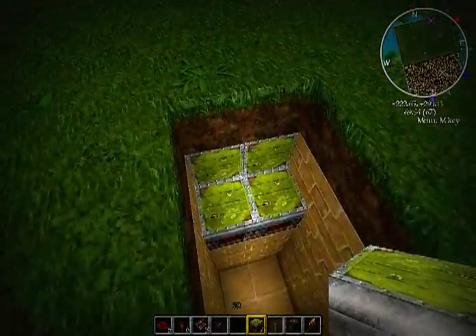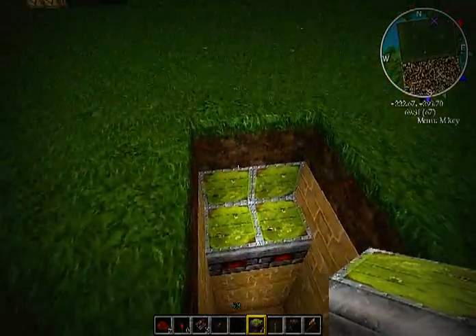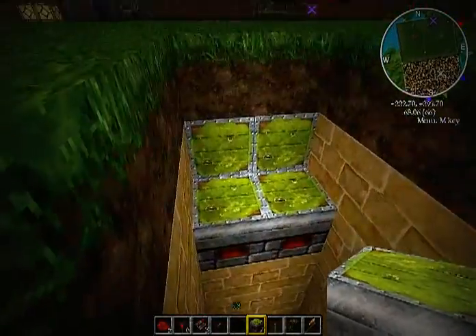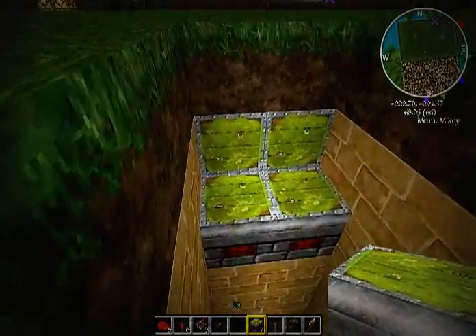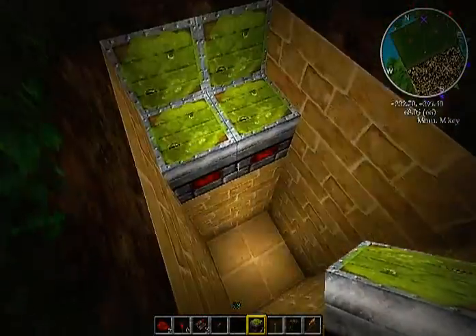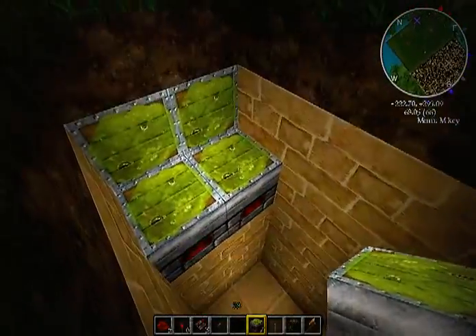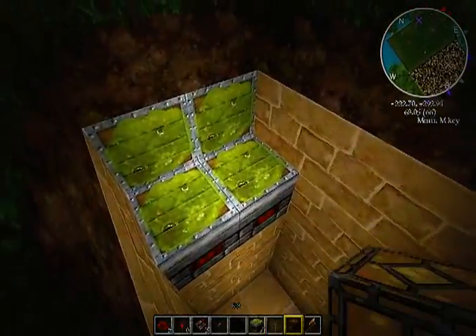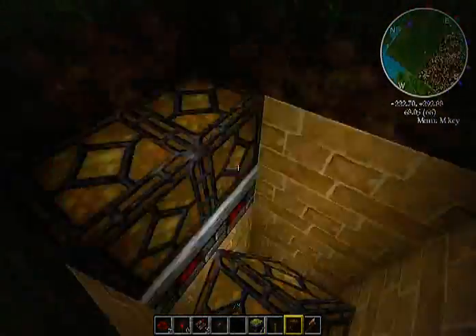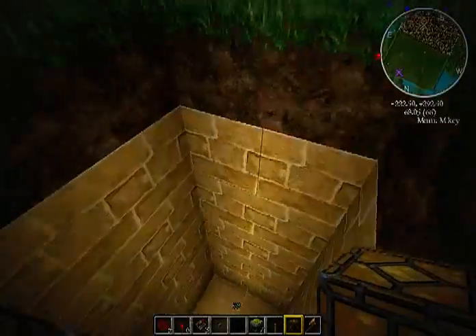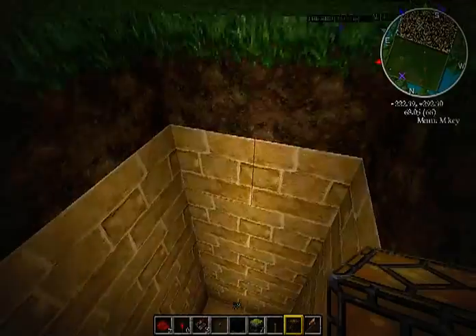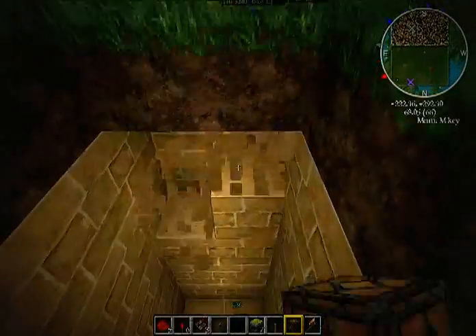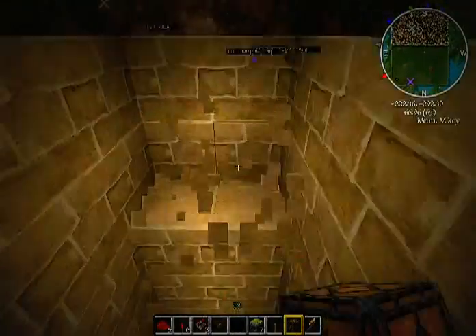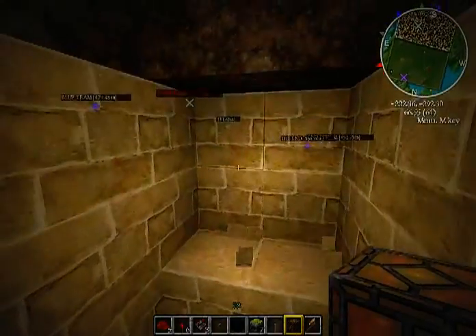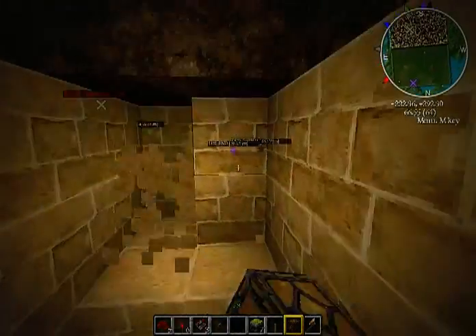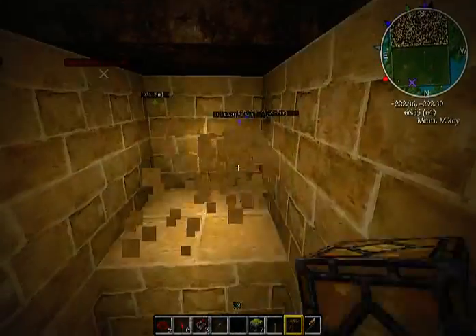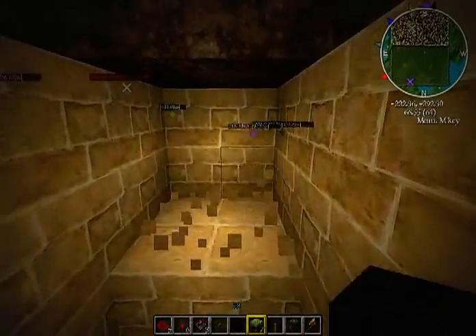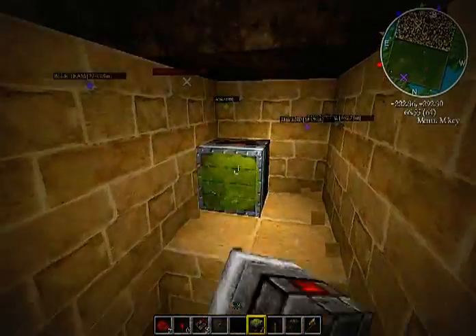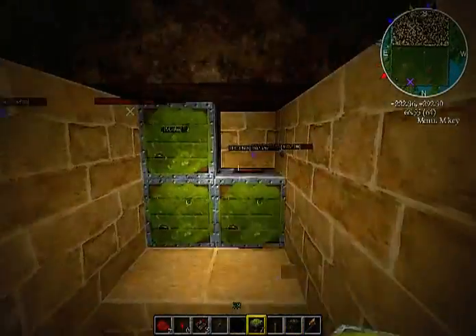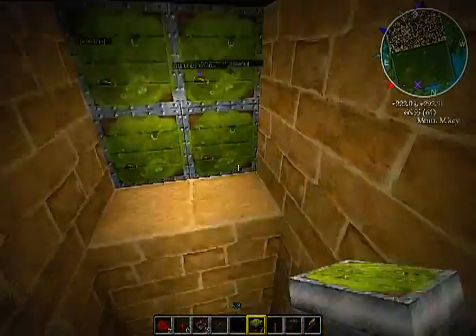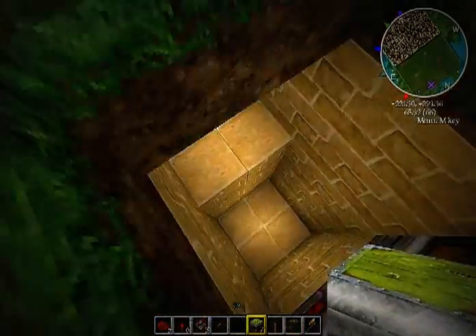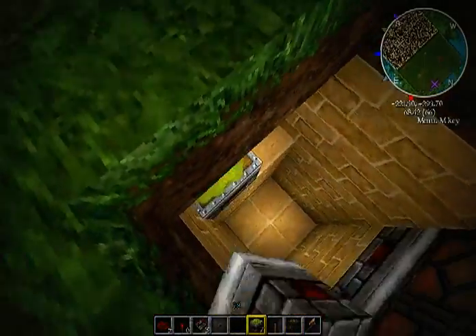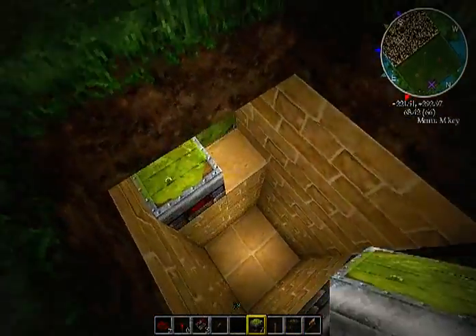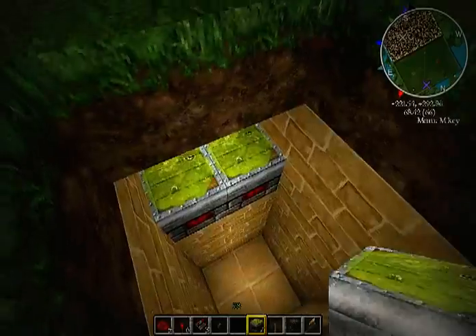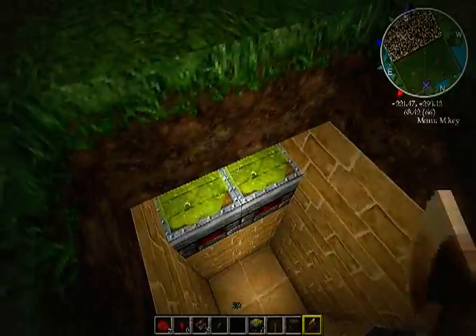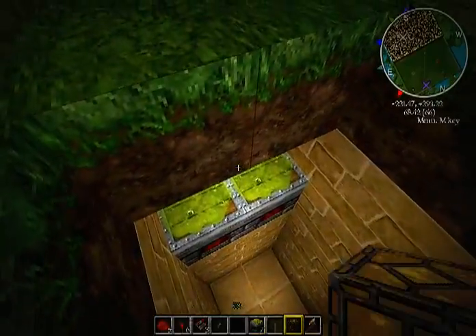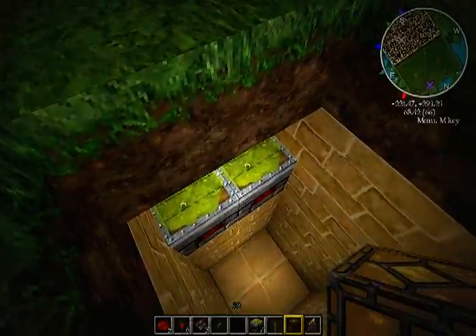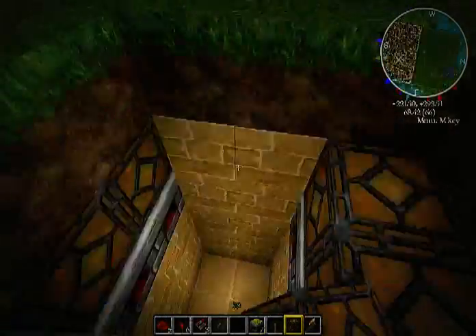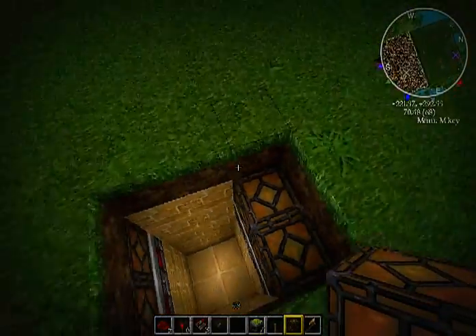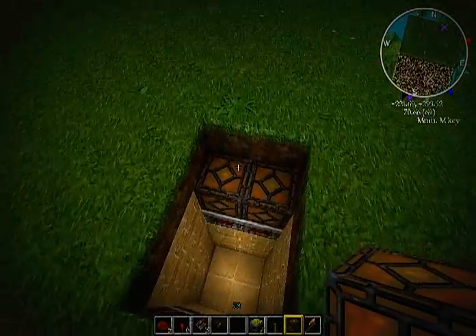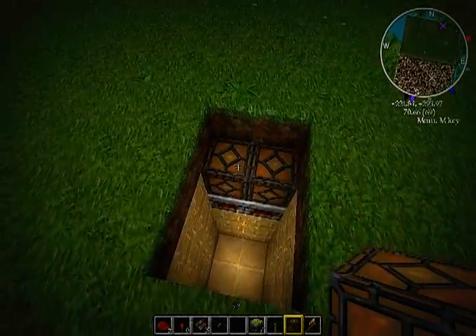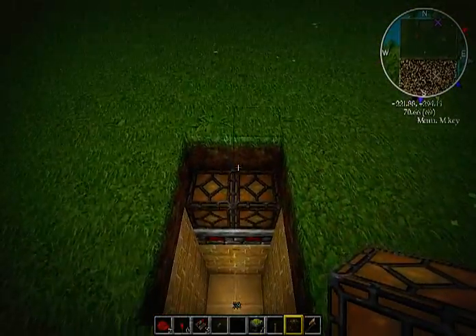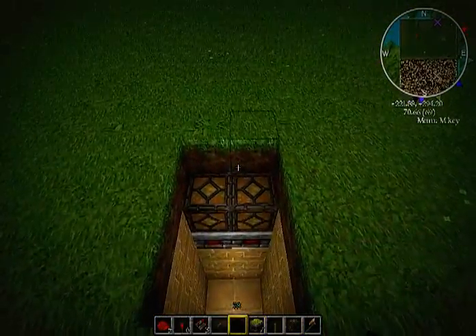Place your pistons like that, and place your block — whatever block you want — and do the same thing on the other side. Place your pistons and your block, and just fill this area up.